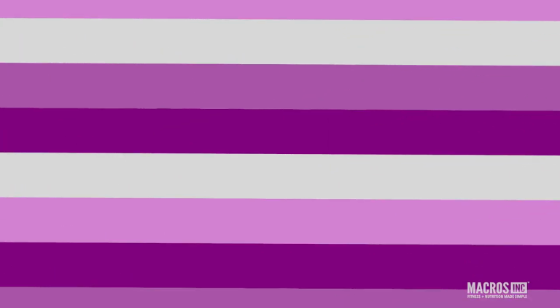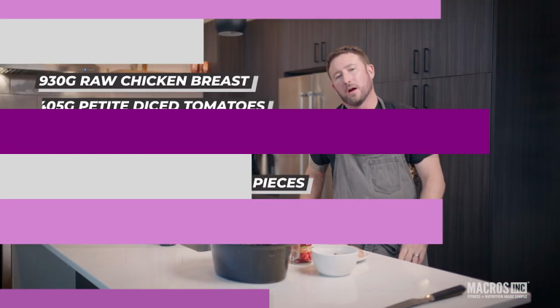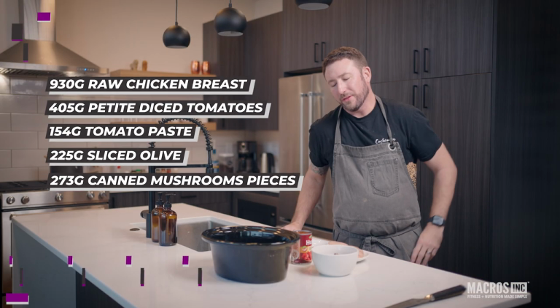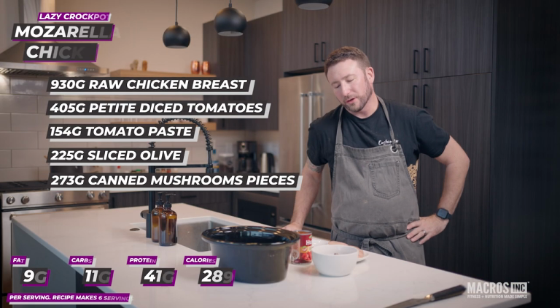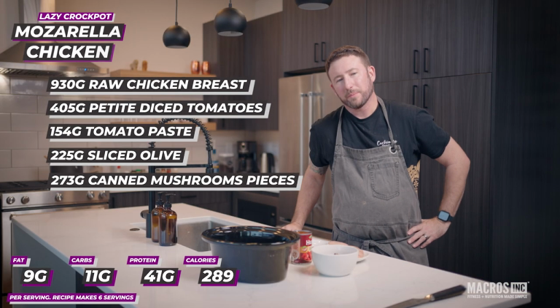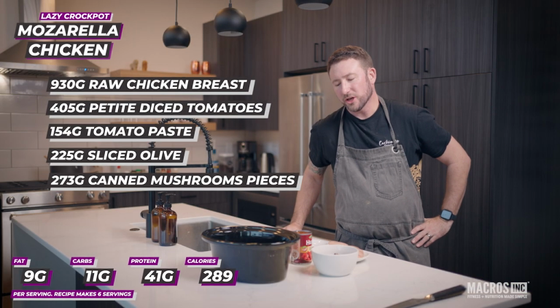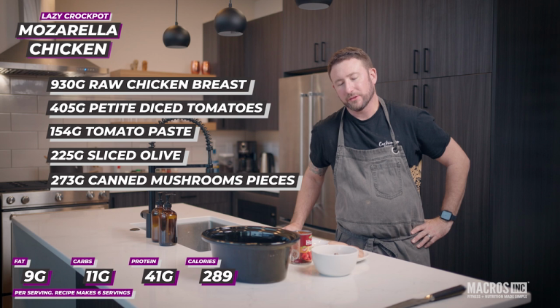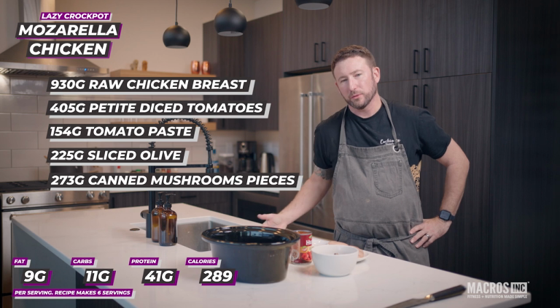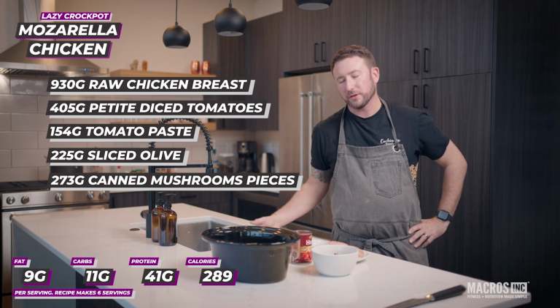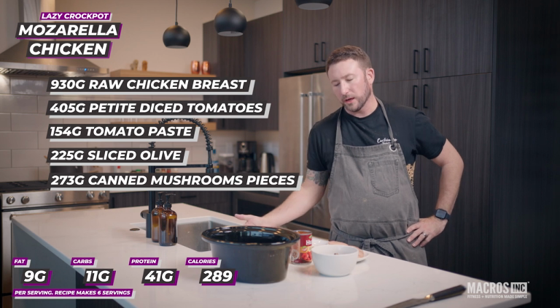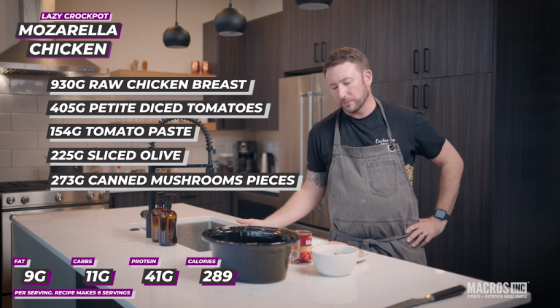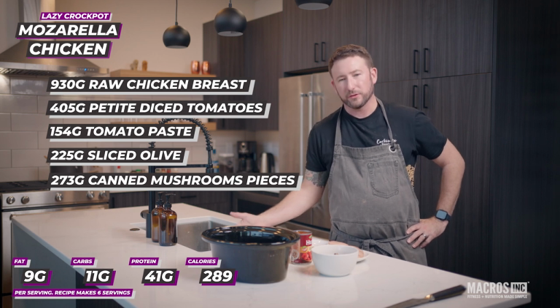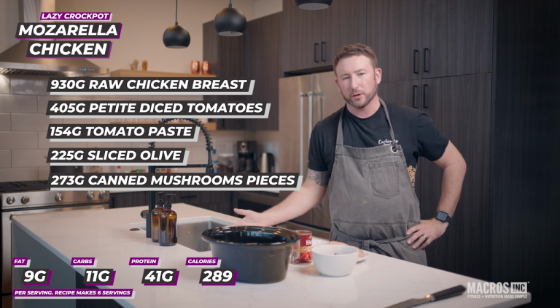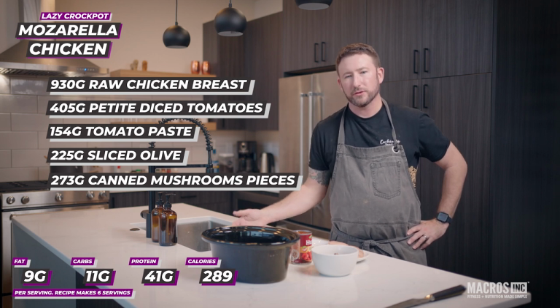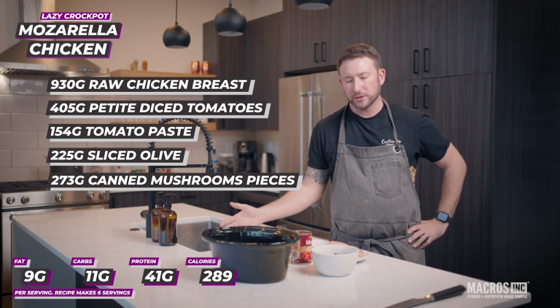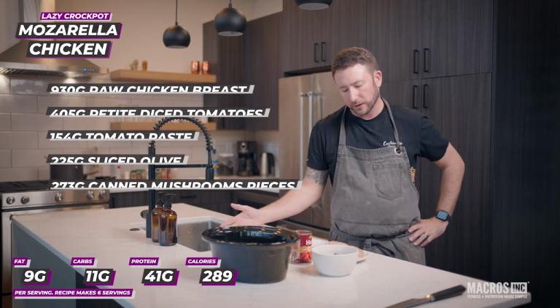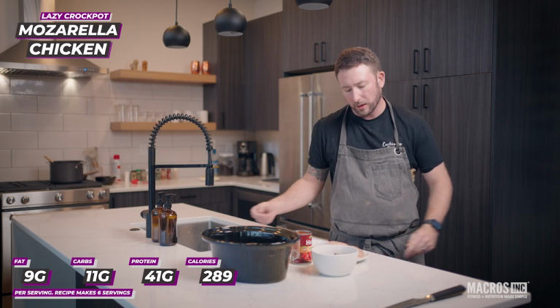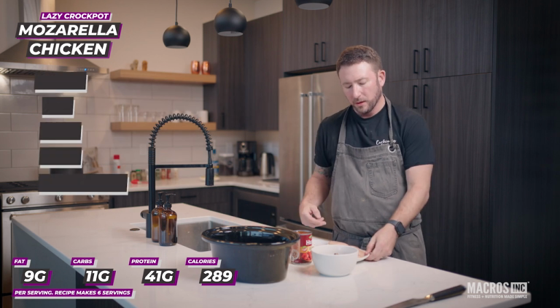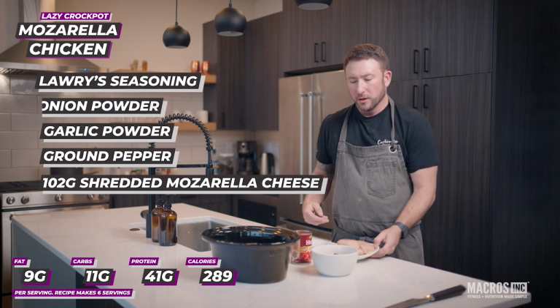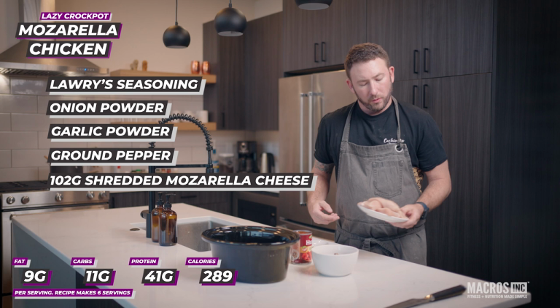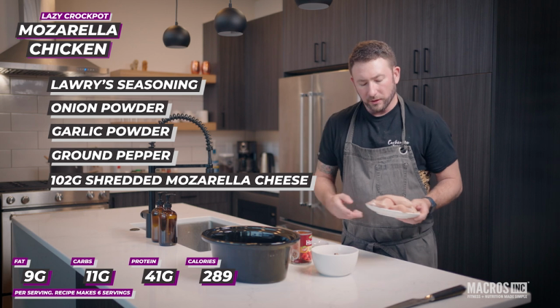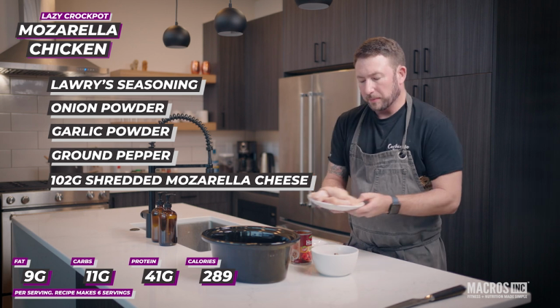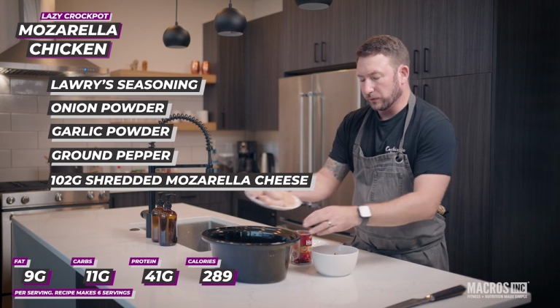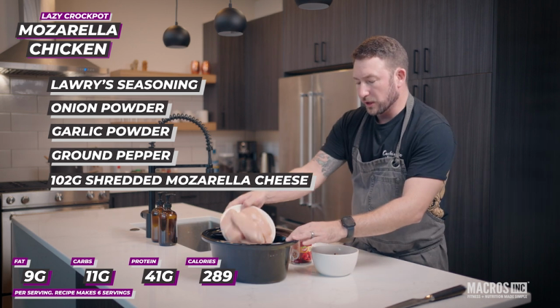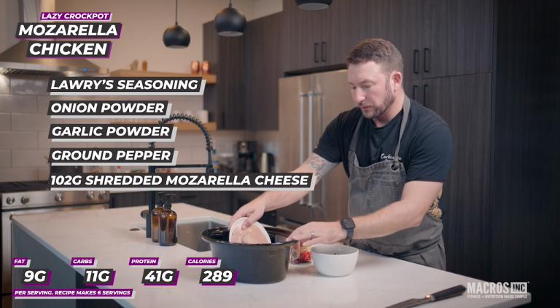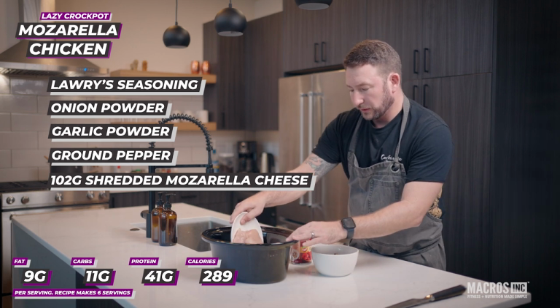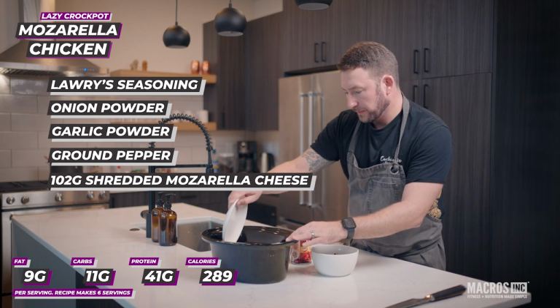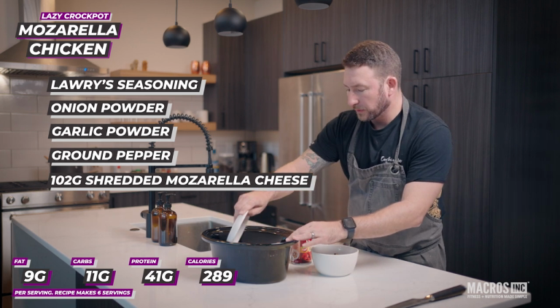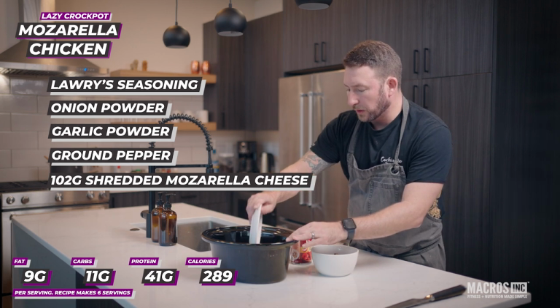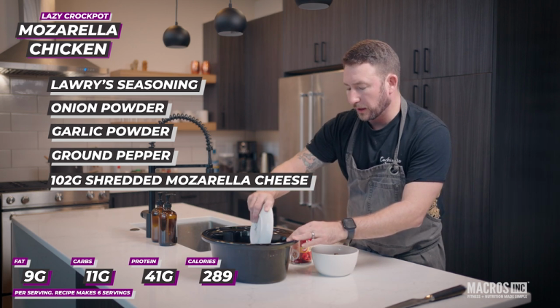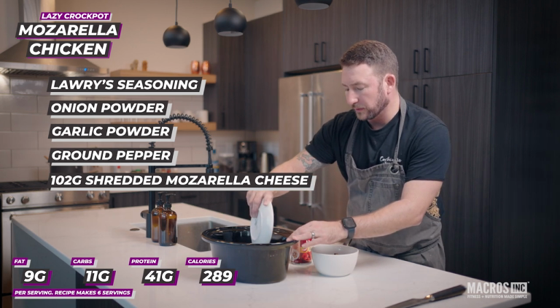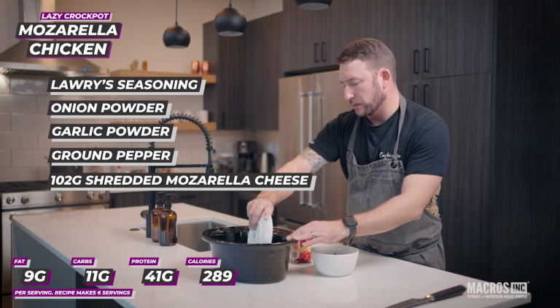All right, this is our crockpot chicken. This is a super easy do-ahead recipe with just a few ingredients. Right into the crockpot go four chicken breasts — spread them out nice and evenly over the bottom of the crockpot.